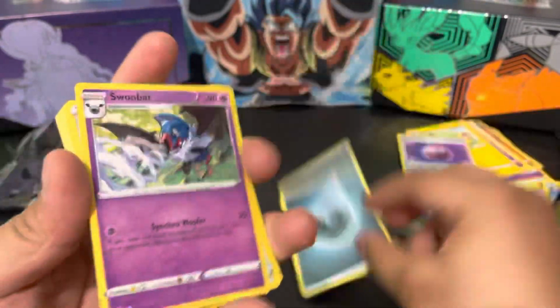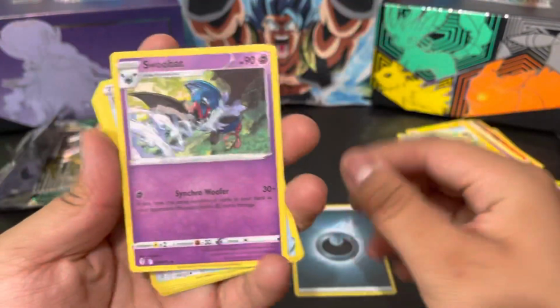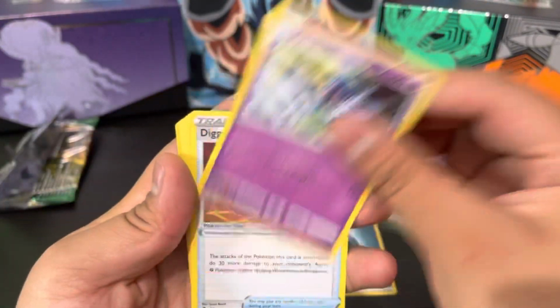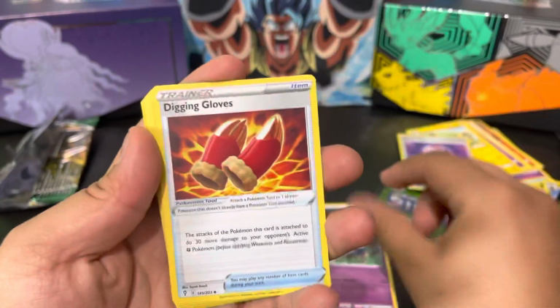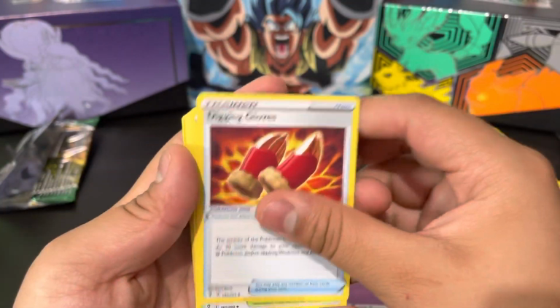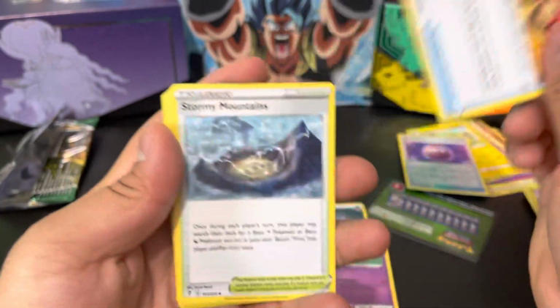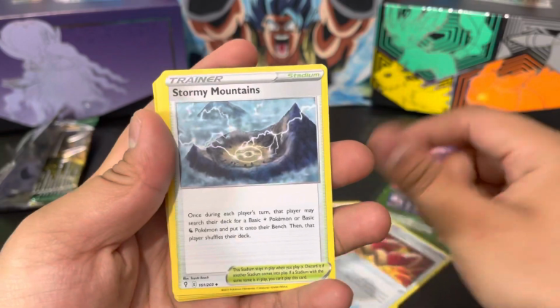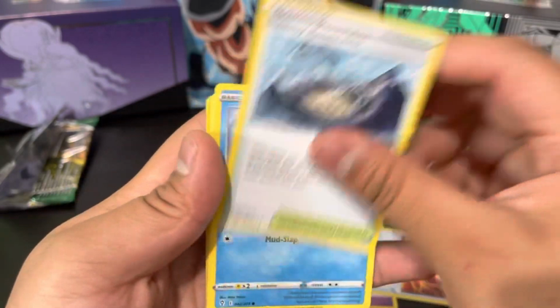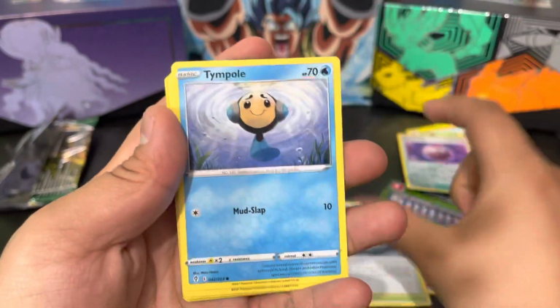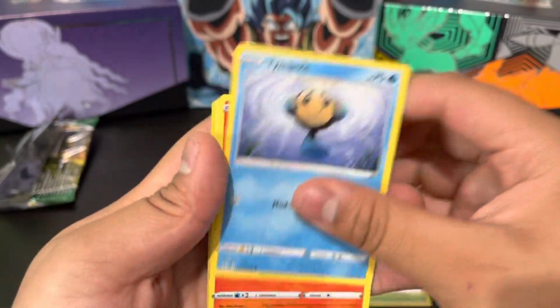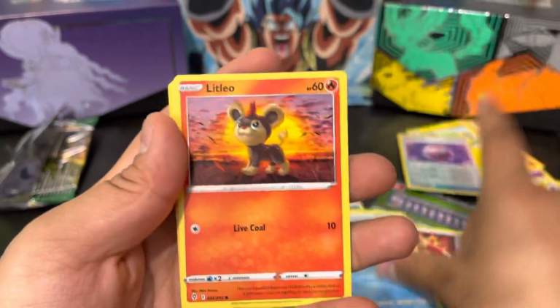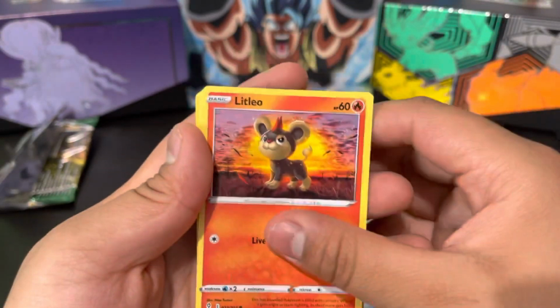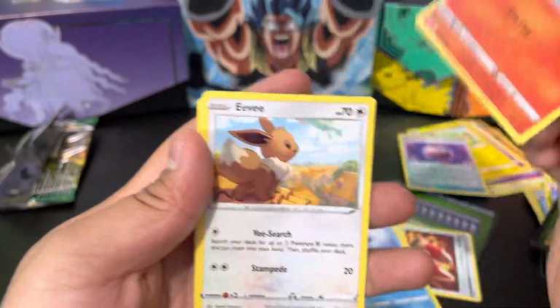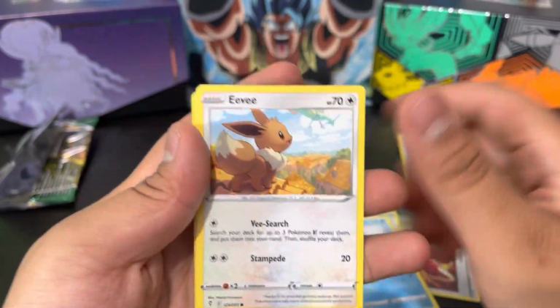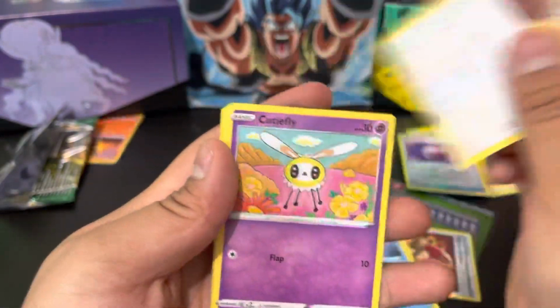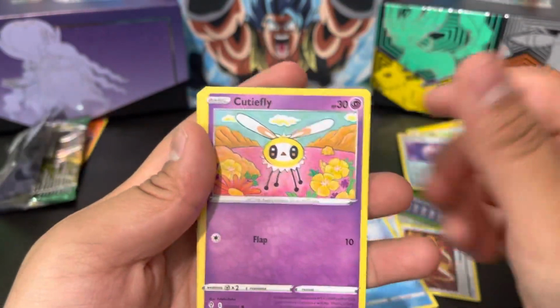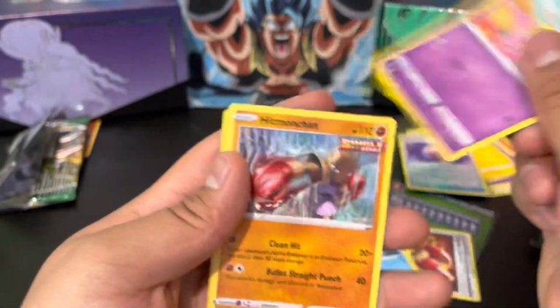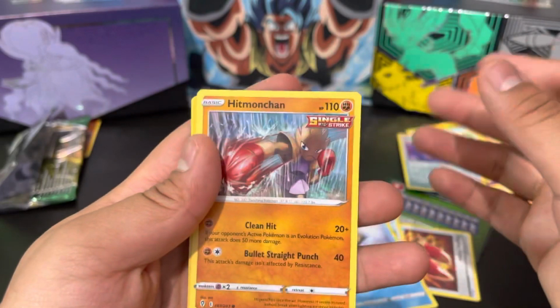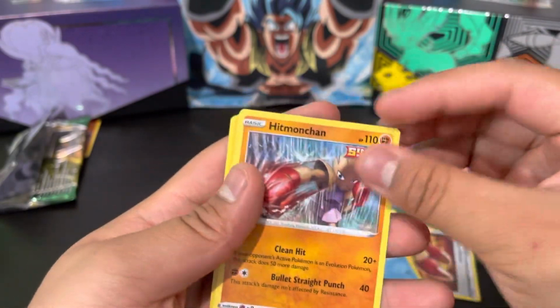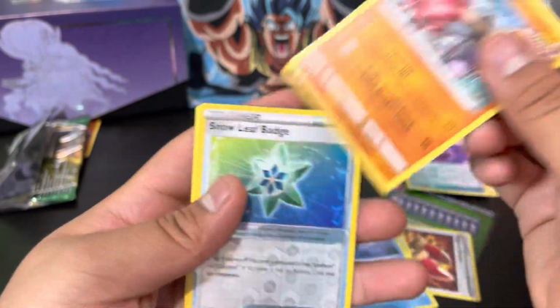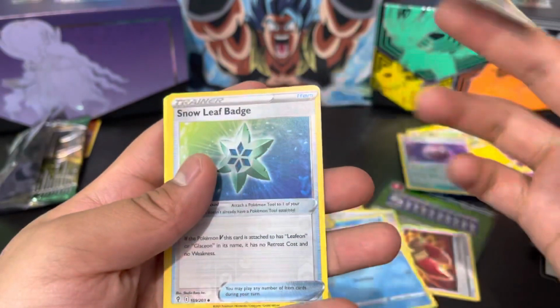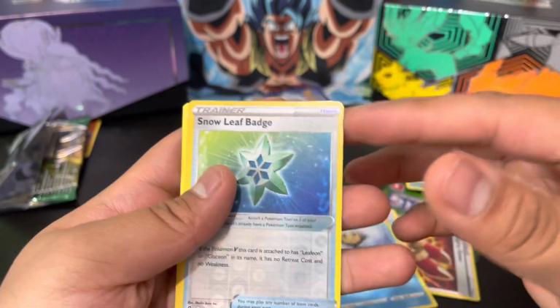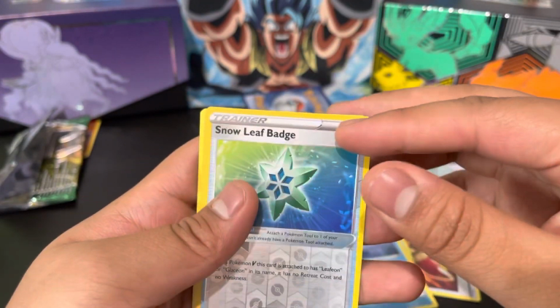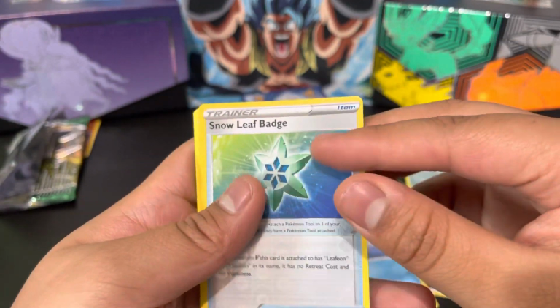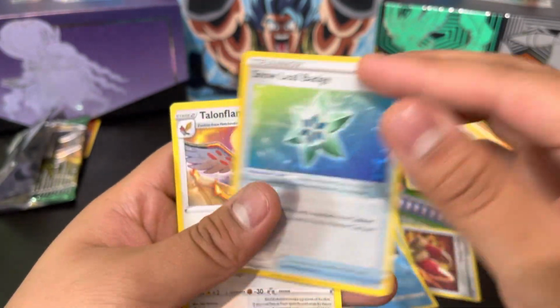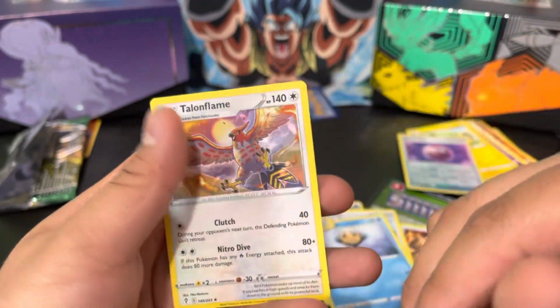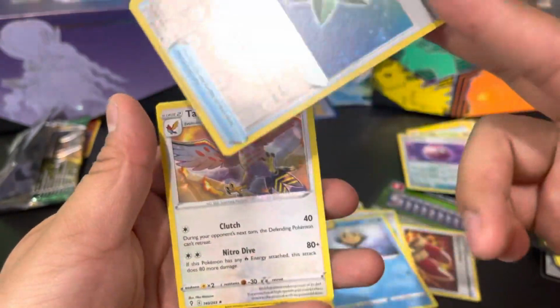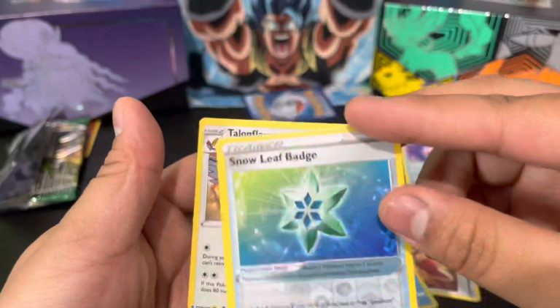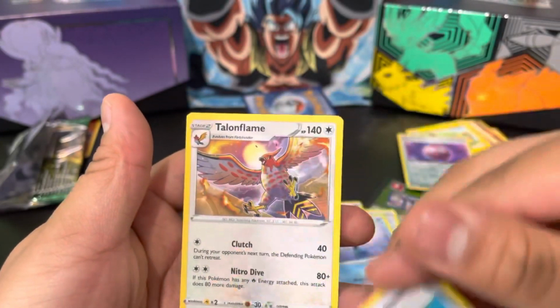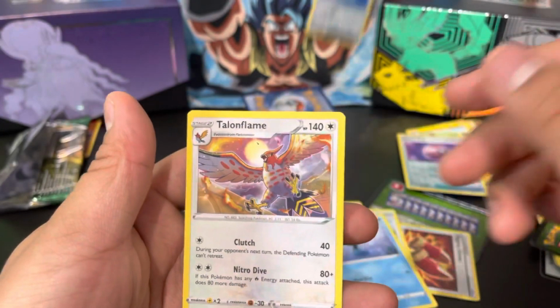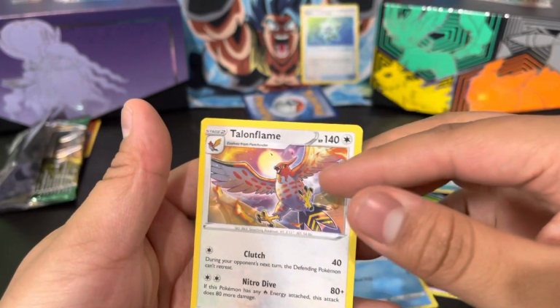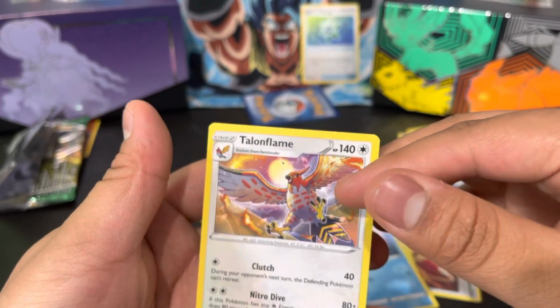Darkness energy — so bad. Binacle, Gloves, Stony Mountains, Simipour, Litleo, Eevee, Cutiefly. Hitmonchan. Reverse is a Snover, and the rare is a Talonflame.